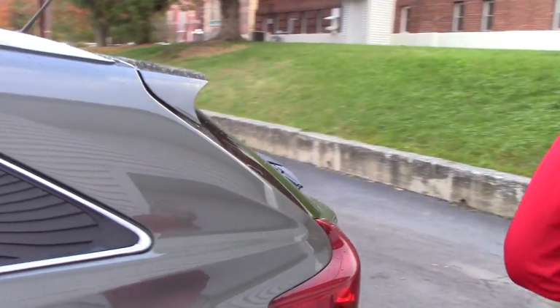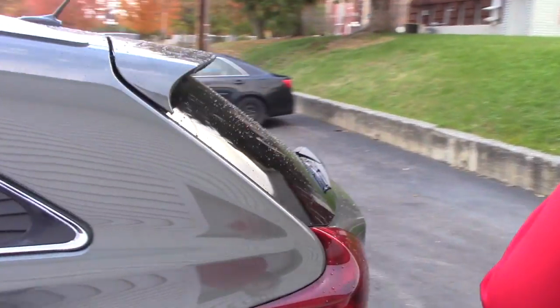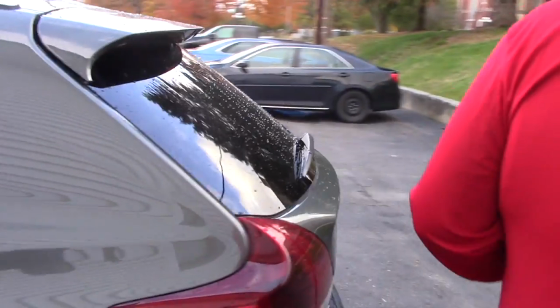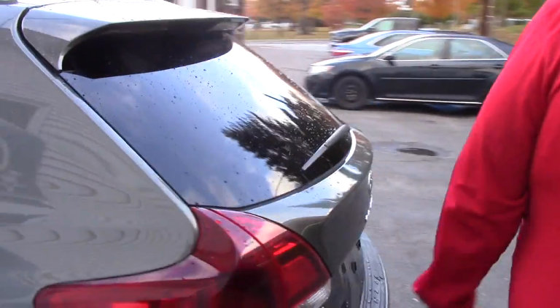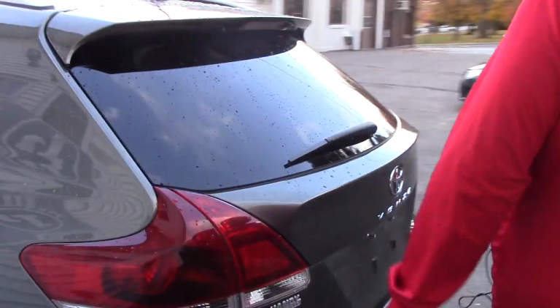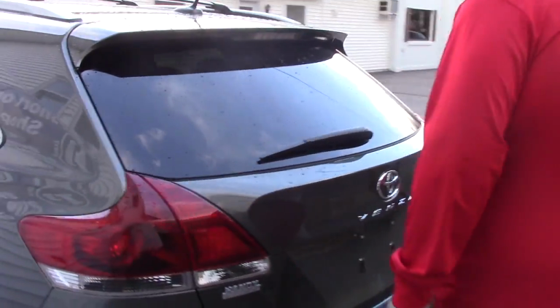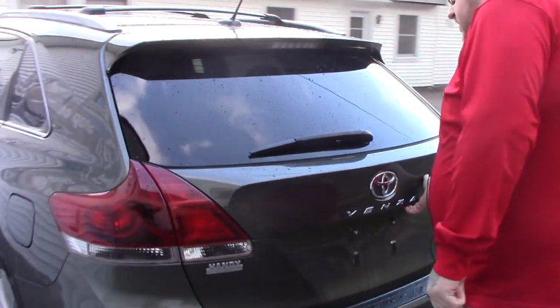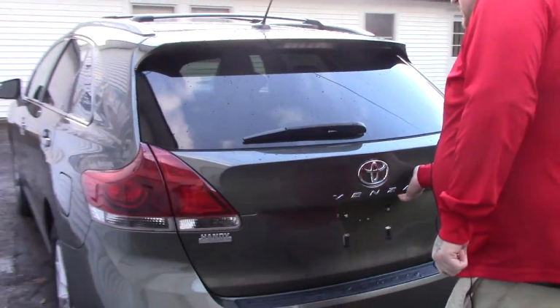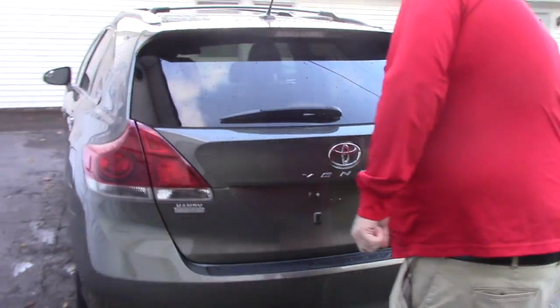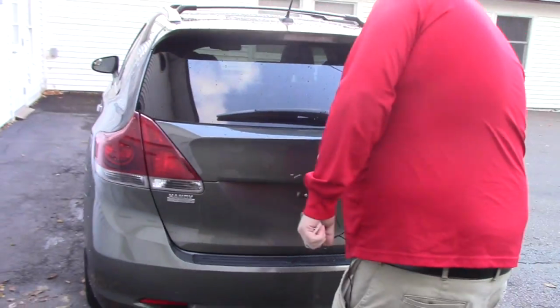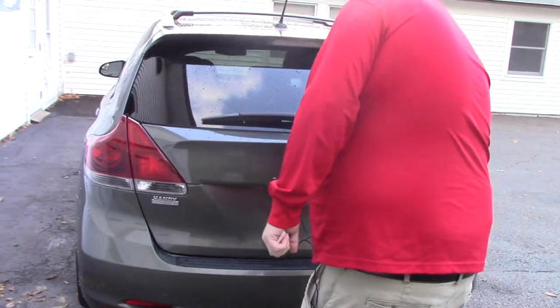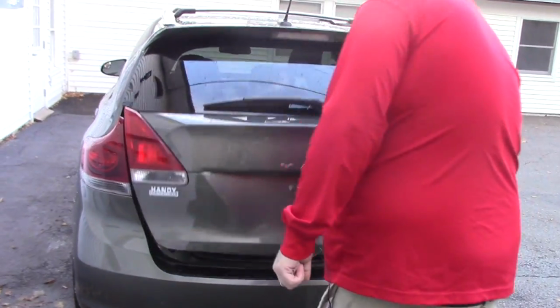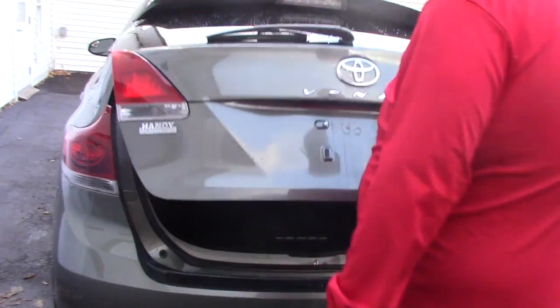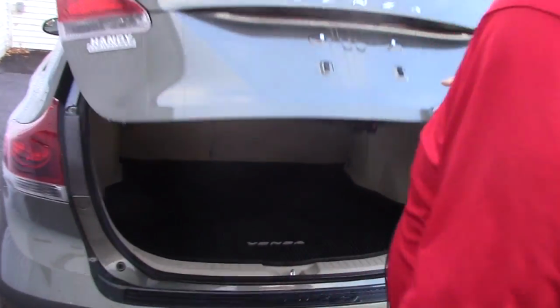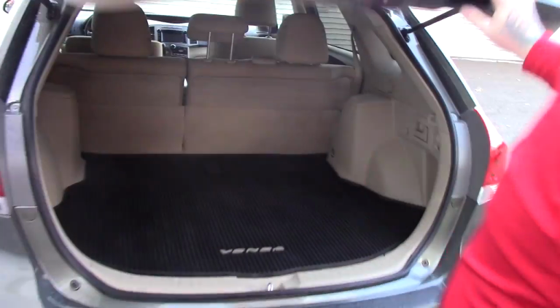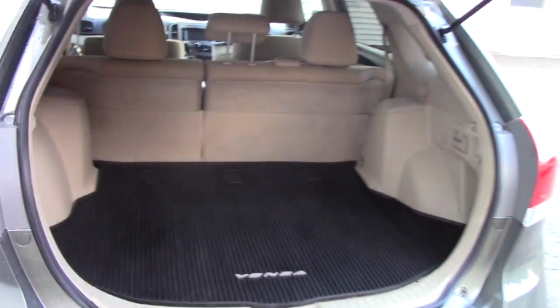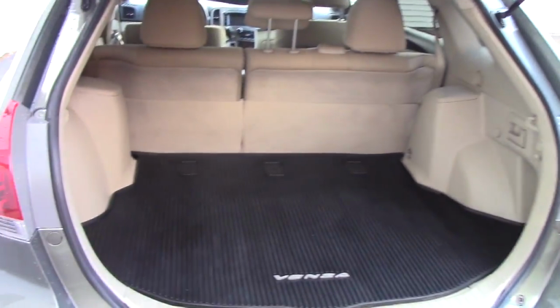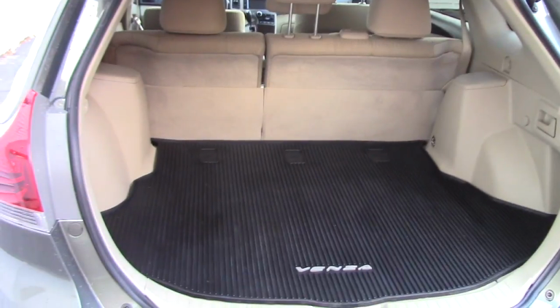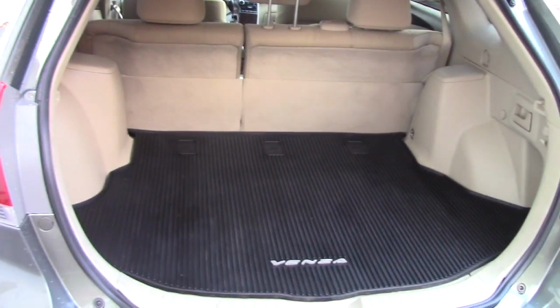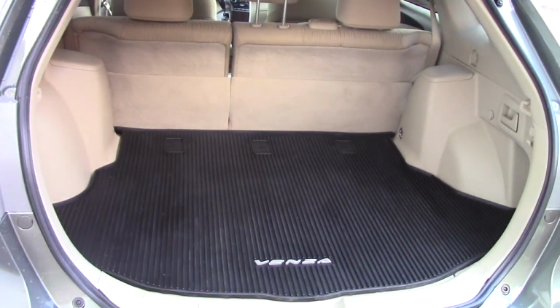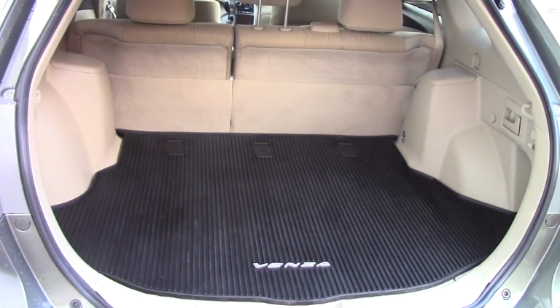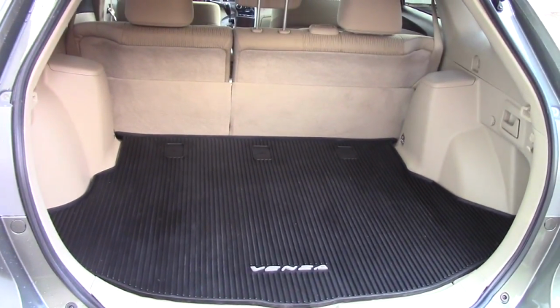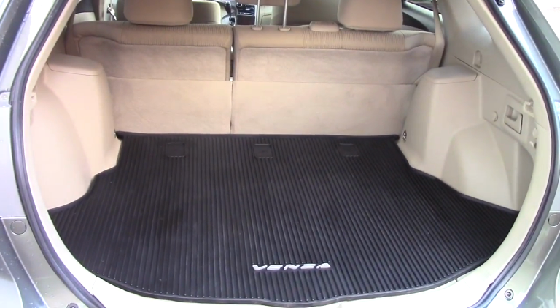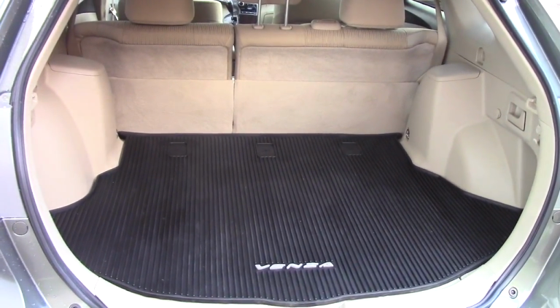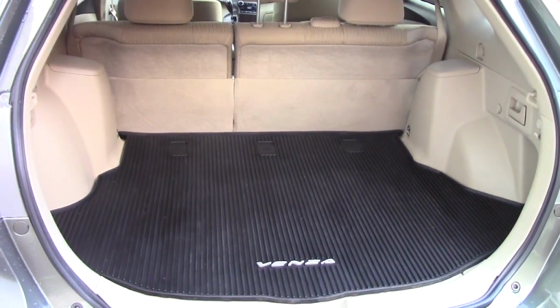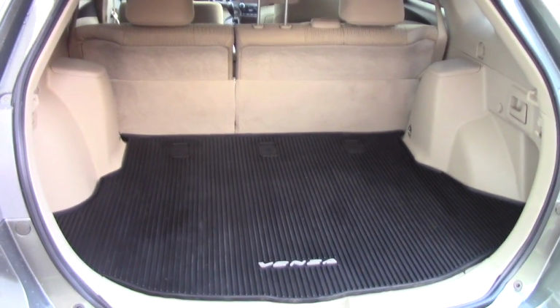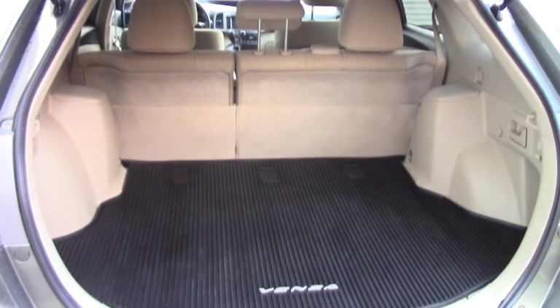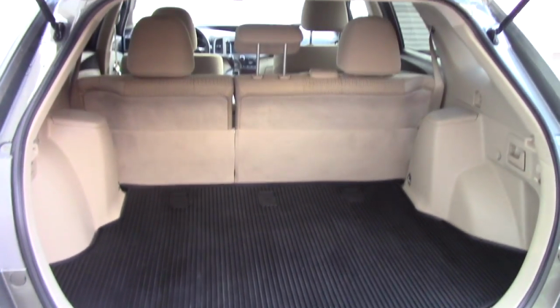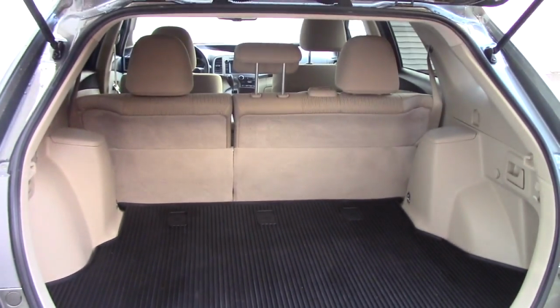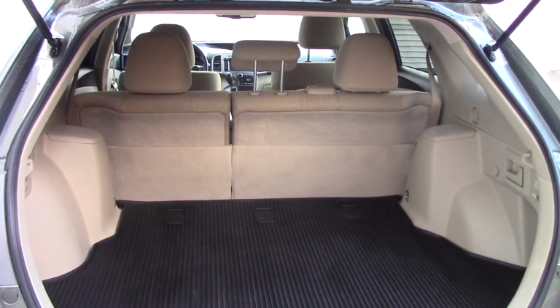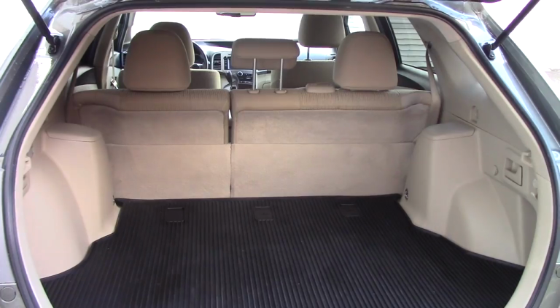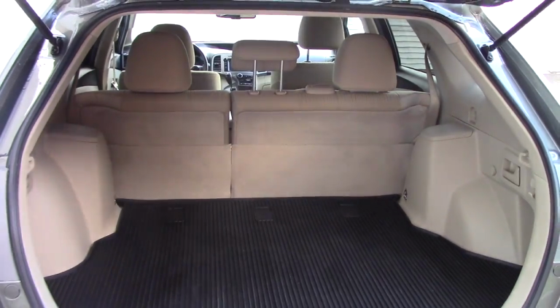I'll bring you around to the back, open up the hatch so you can take a look in the back here. You've got the nice all weather floor mat, protects the carpeting underneath, 60-40 split folding rear seats for additional cargo capacity.